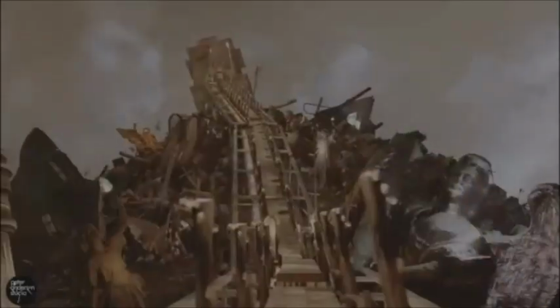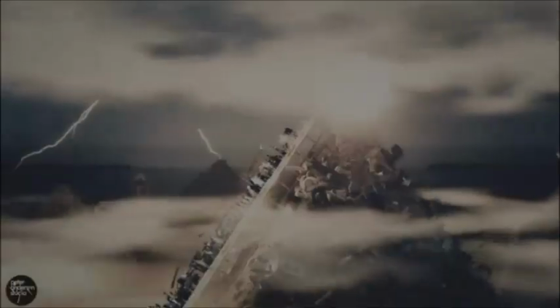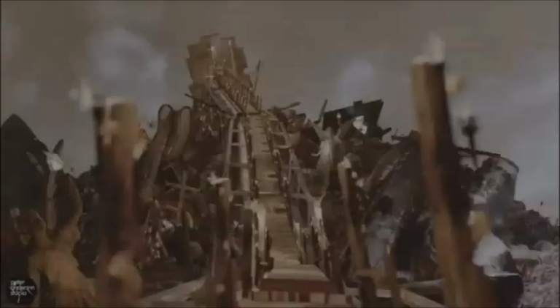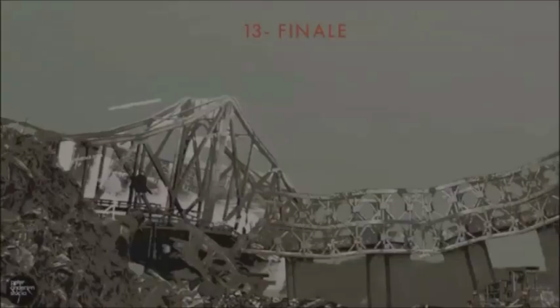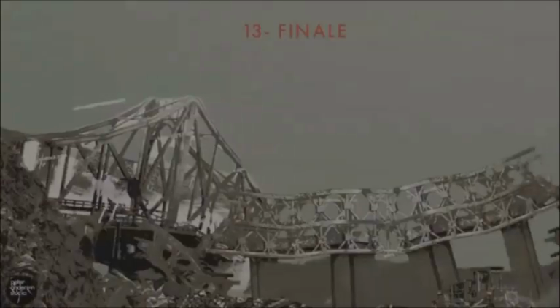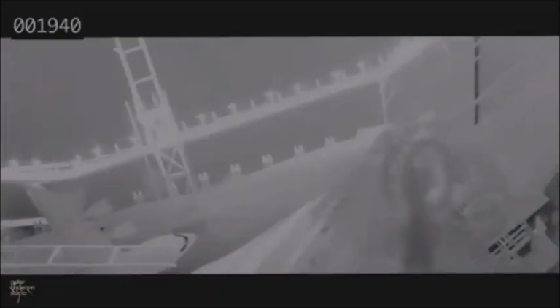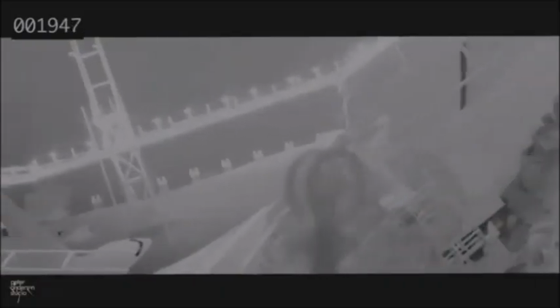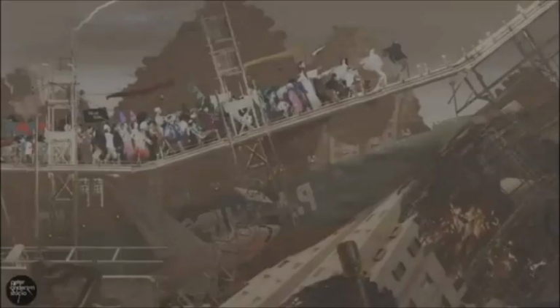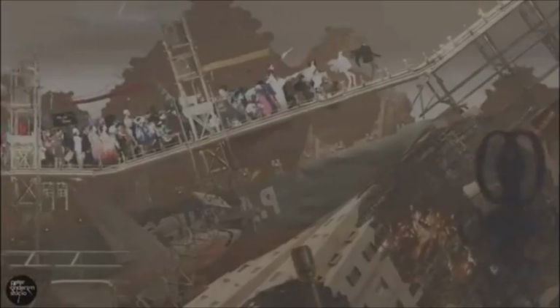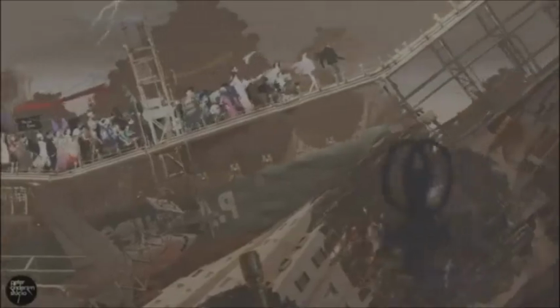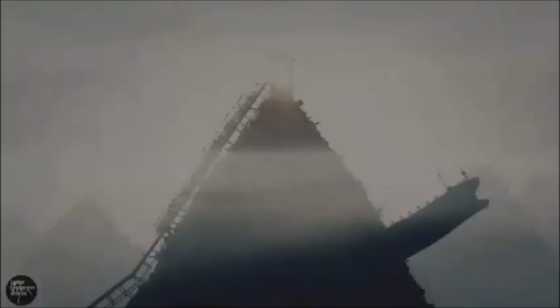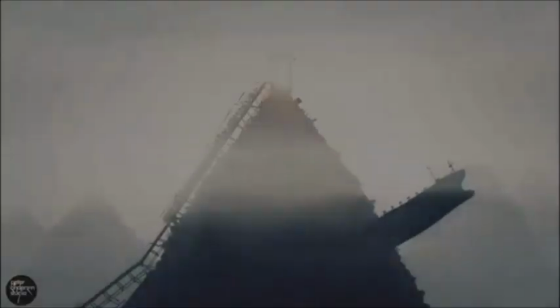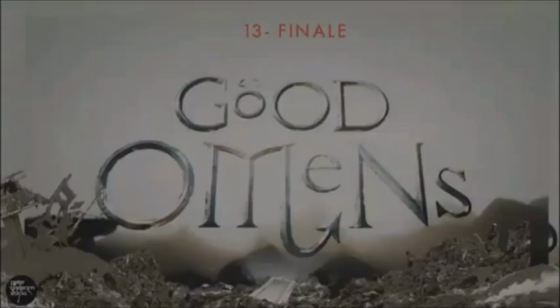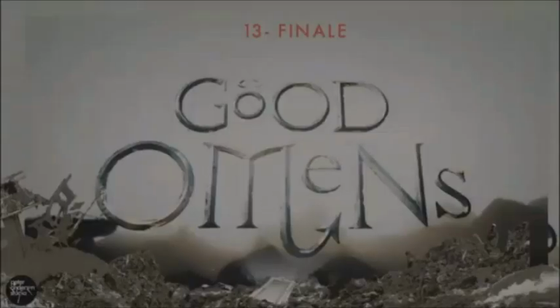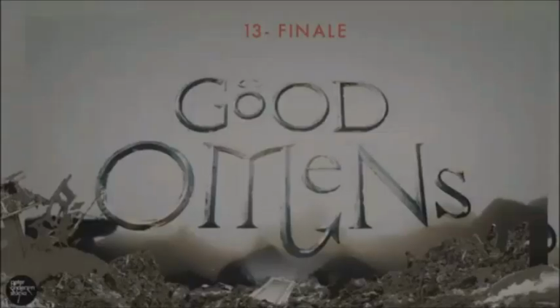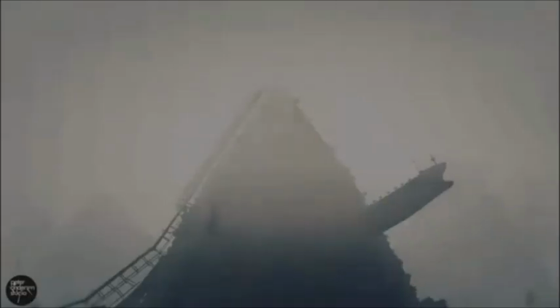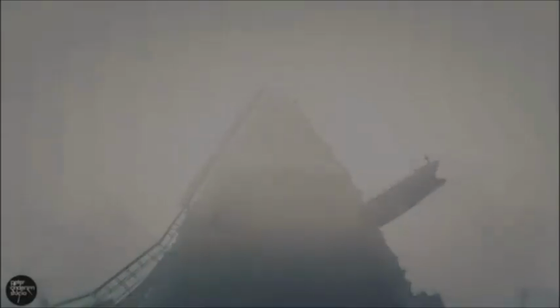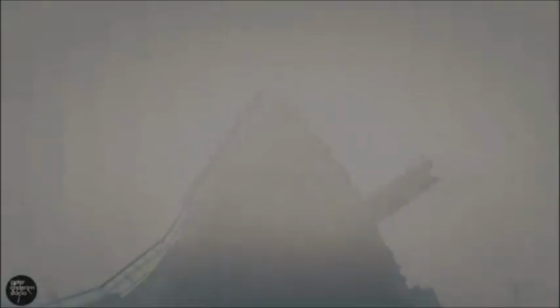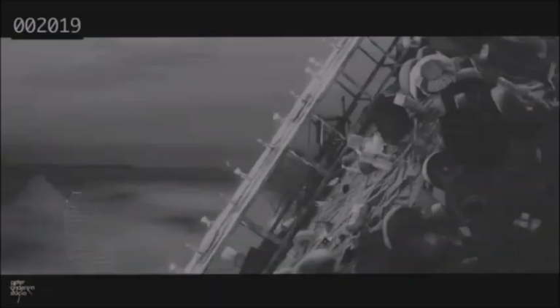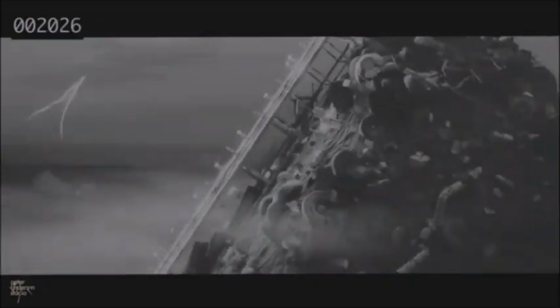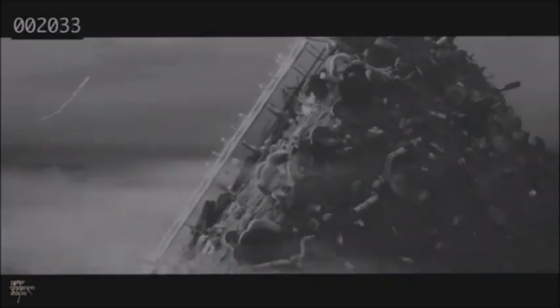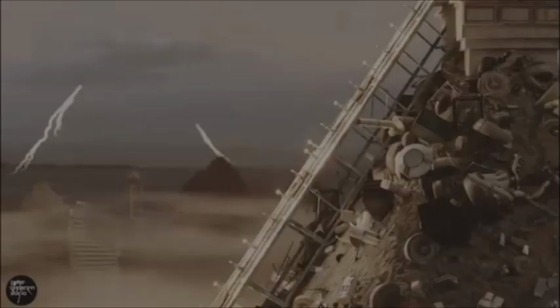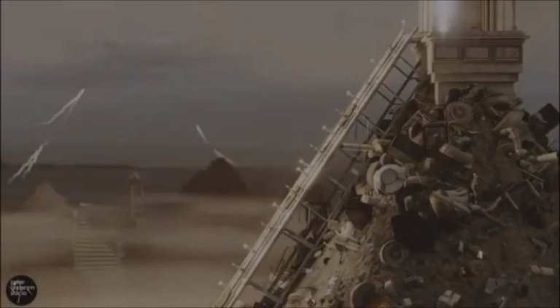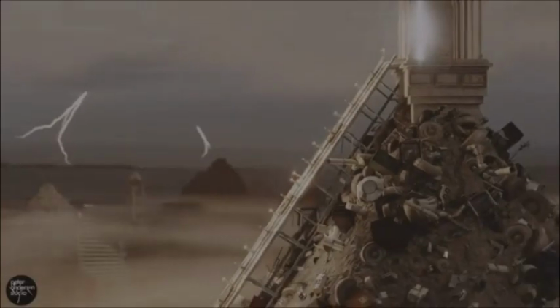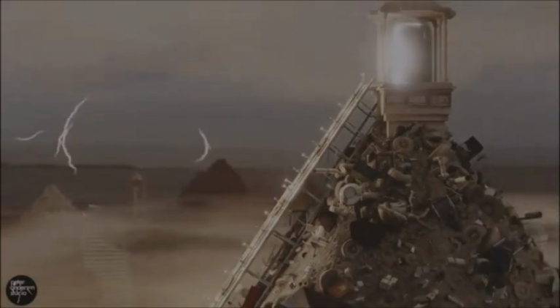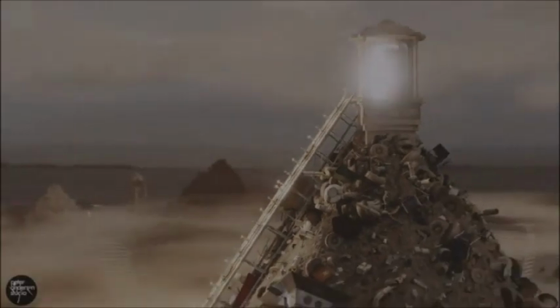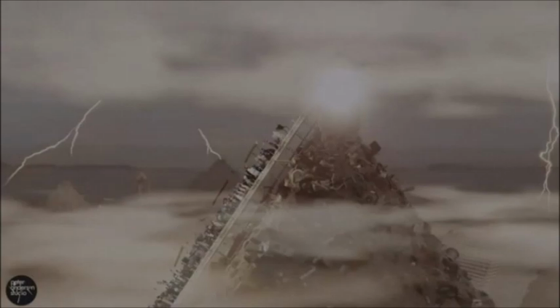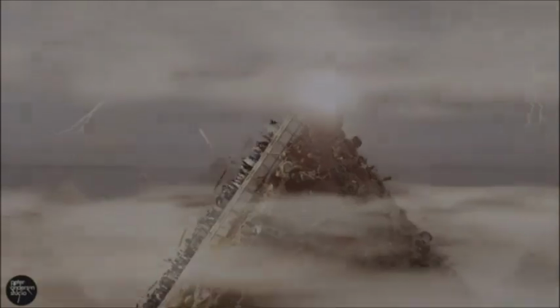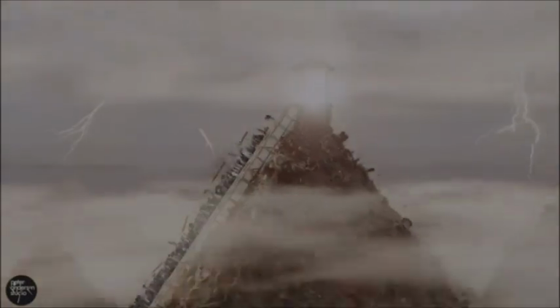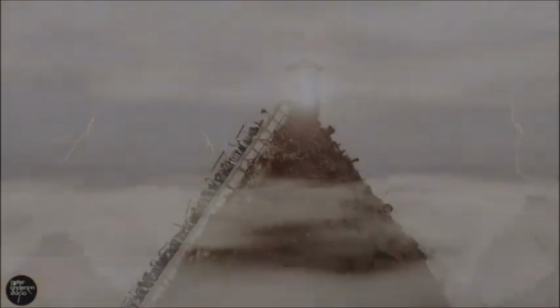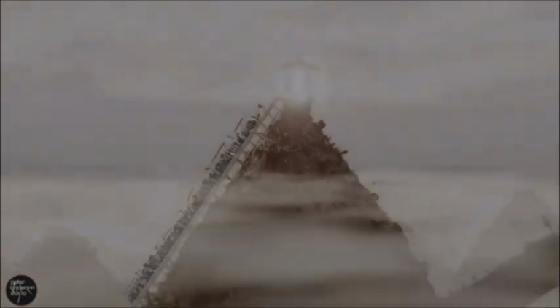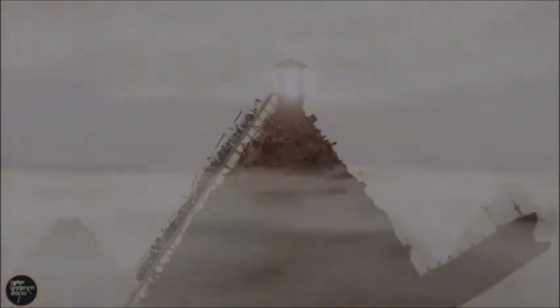We're not just hinting and teasing at things with these titles. We're obsessing over every part of the storytelling.